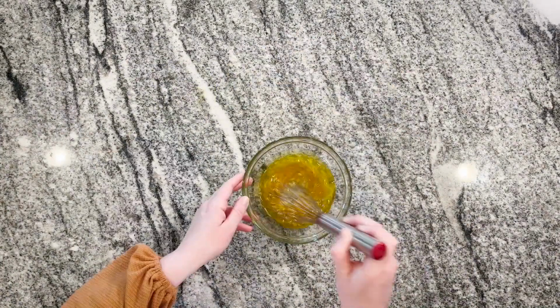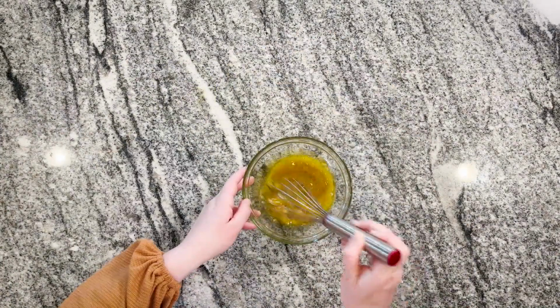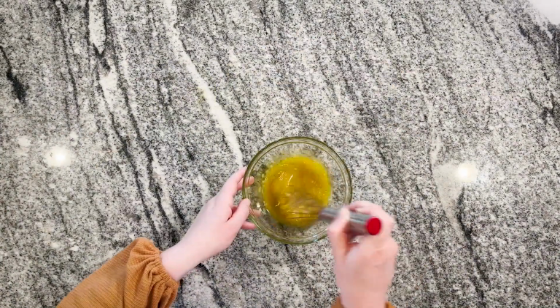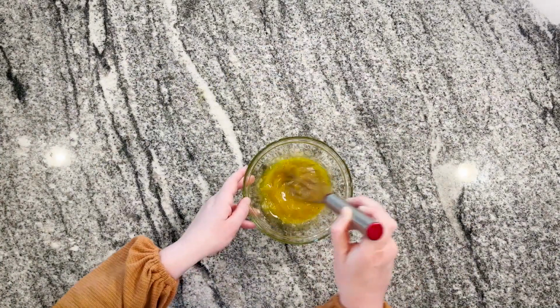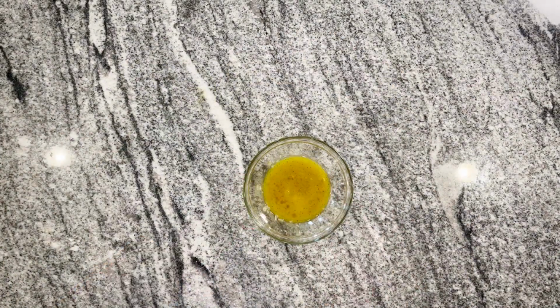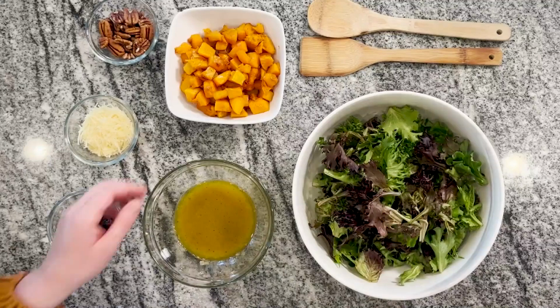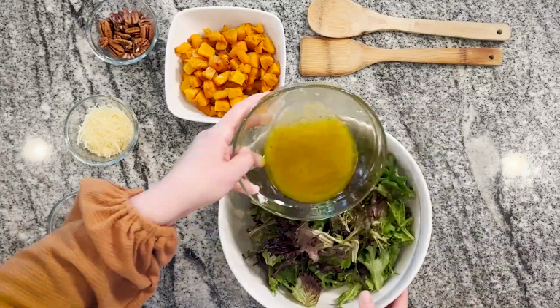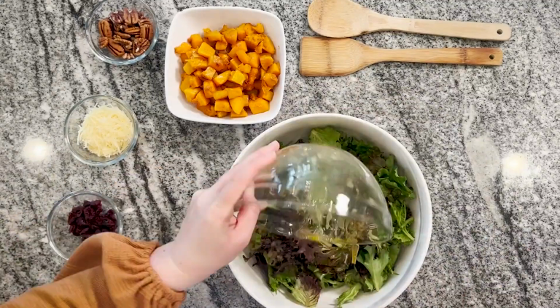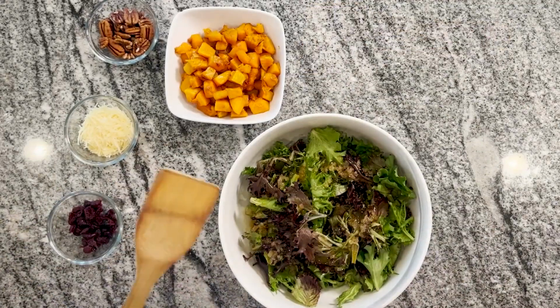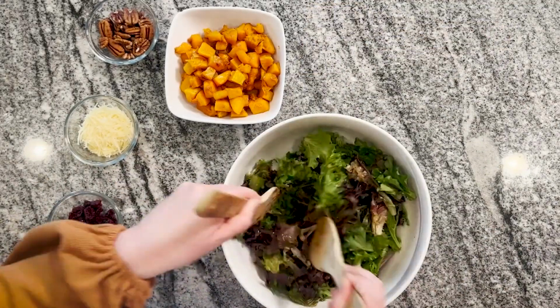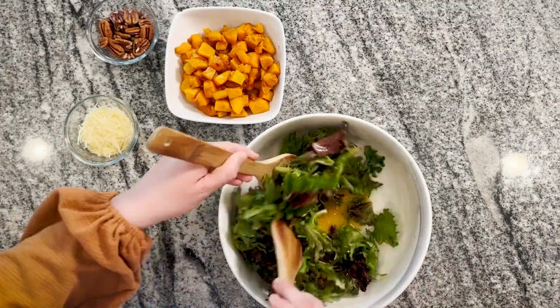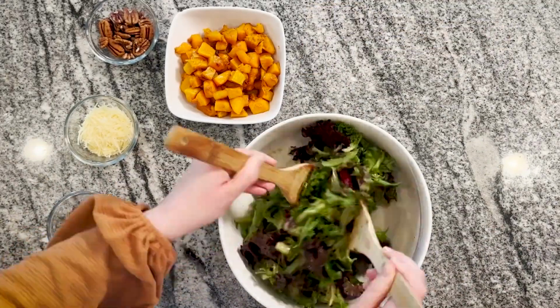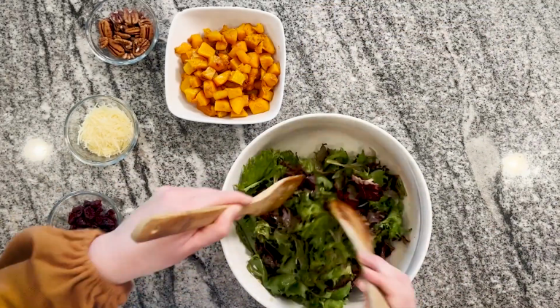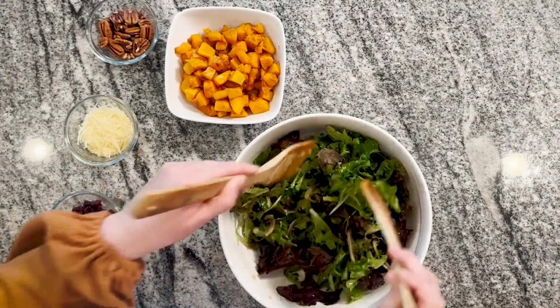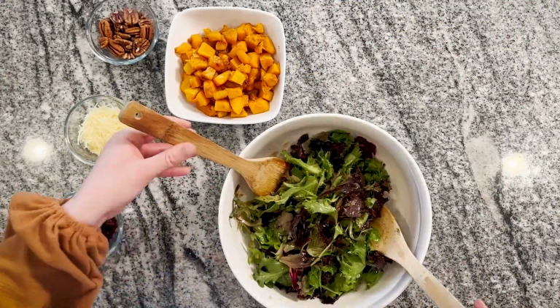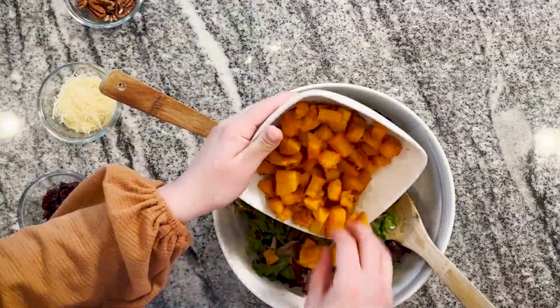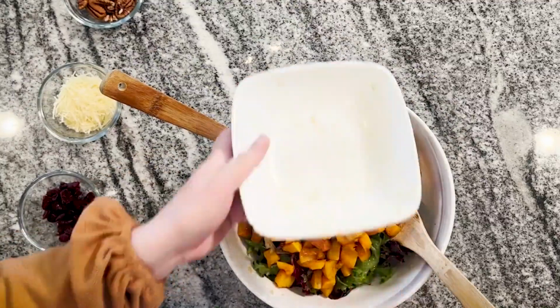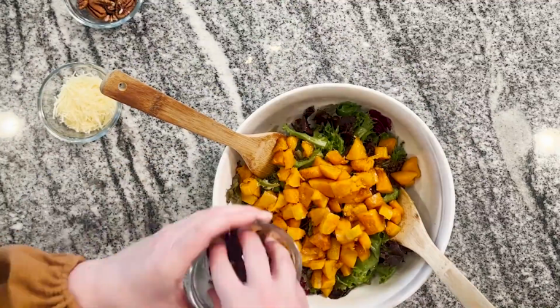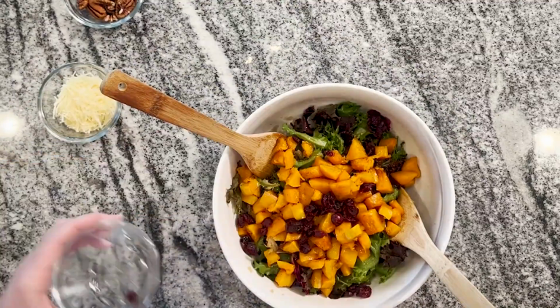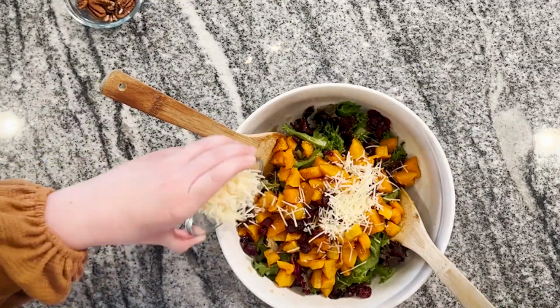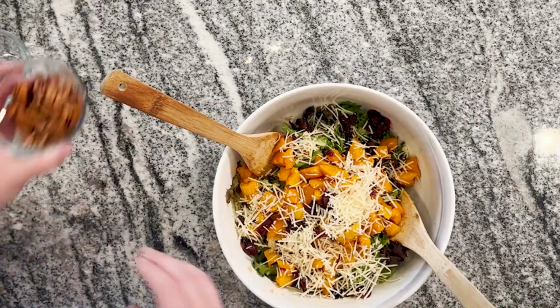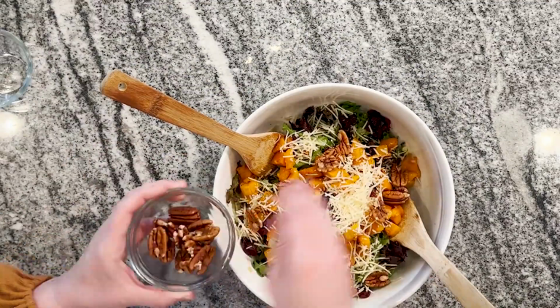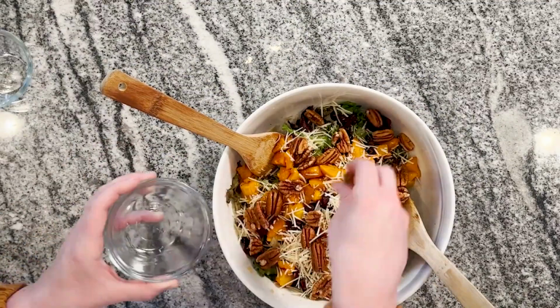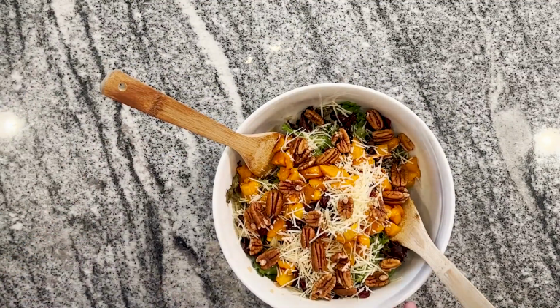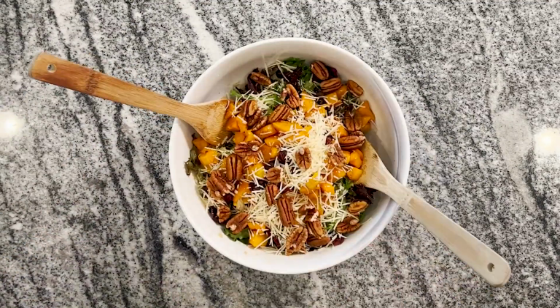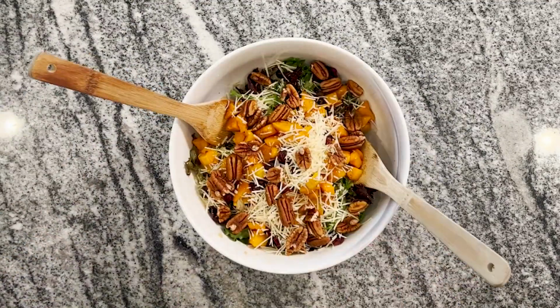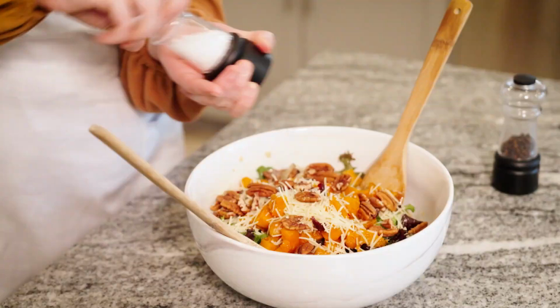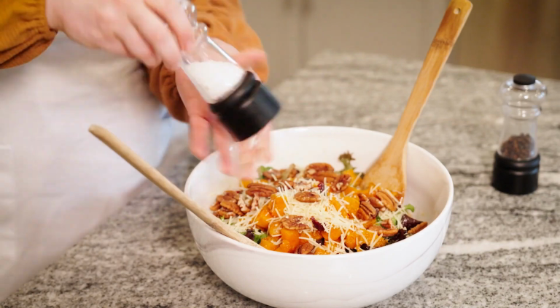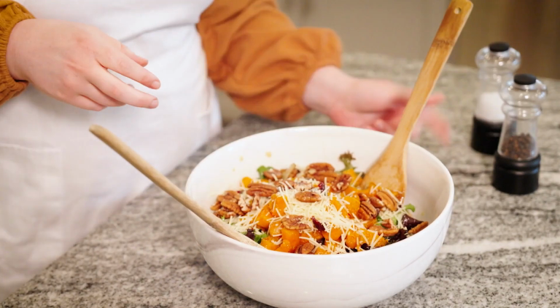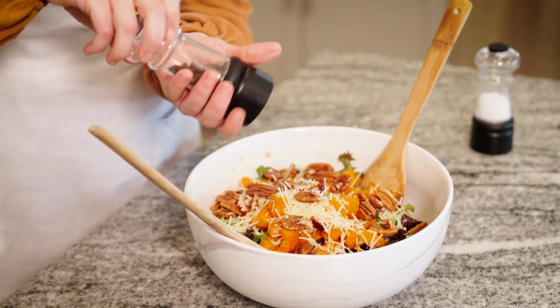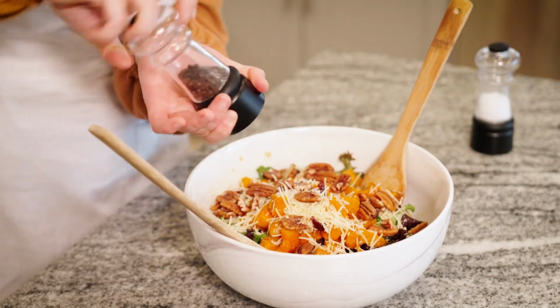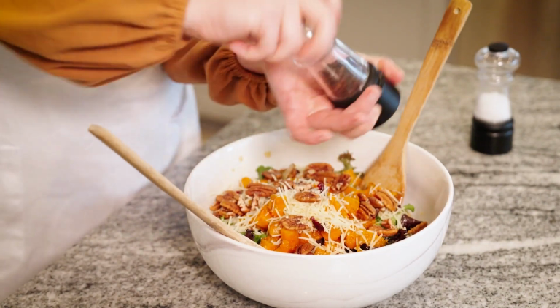Once everything is cooled, assemble the salad by placing greens in a large salad bowl. Pour the dressing over top and give it a toss. Then add the roasted squash and cranberries, and top the salad with pecans and shaved parmesan. Taste and season with more salt and pepper if you like.